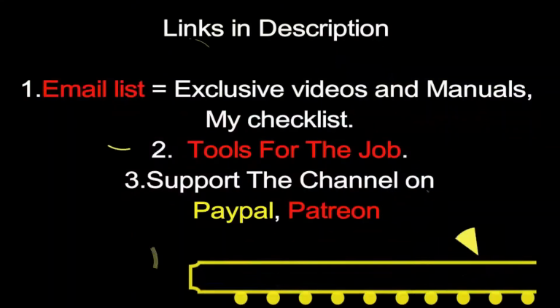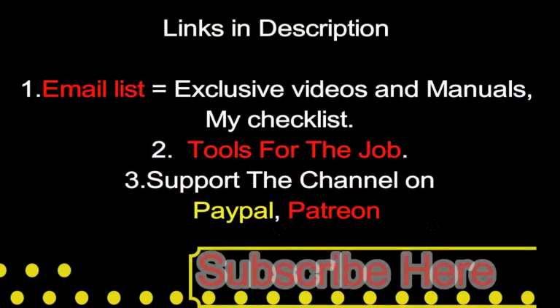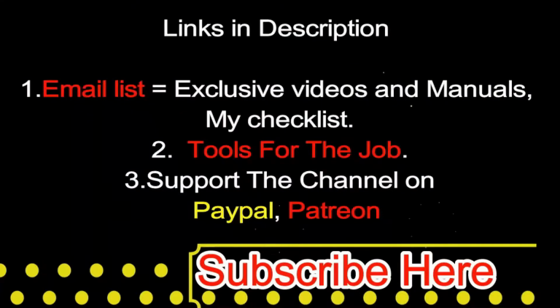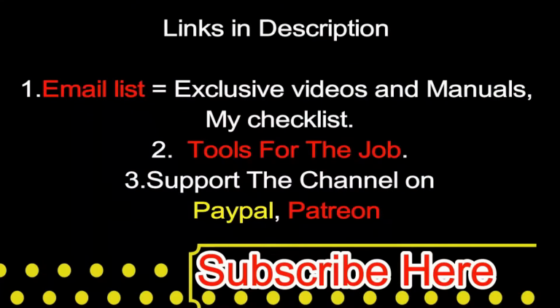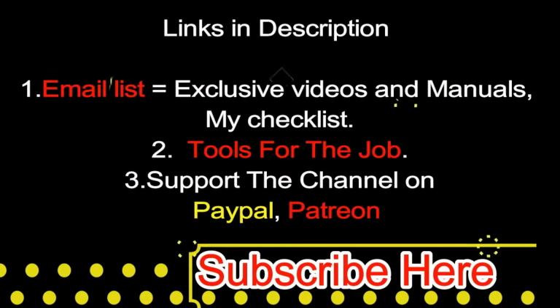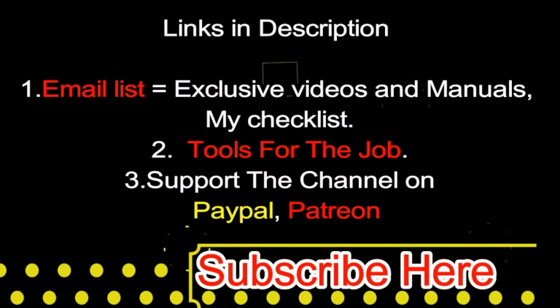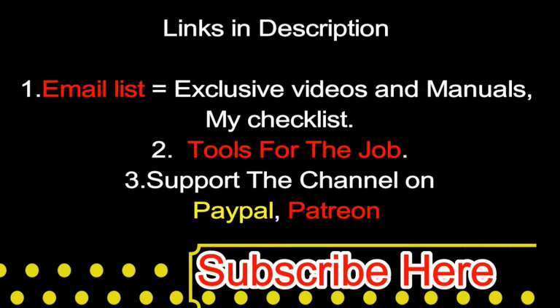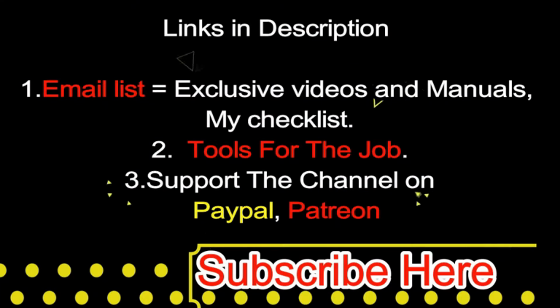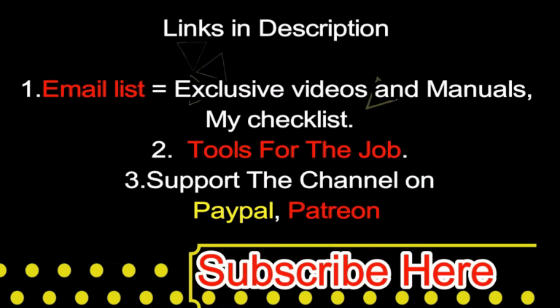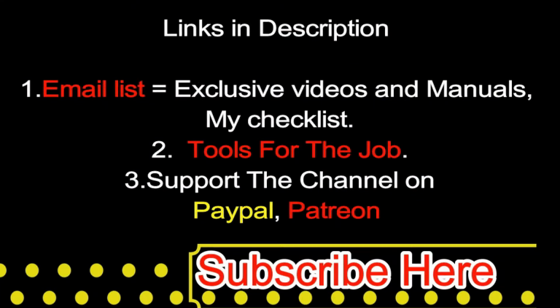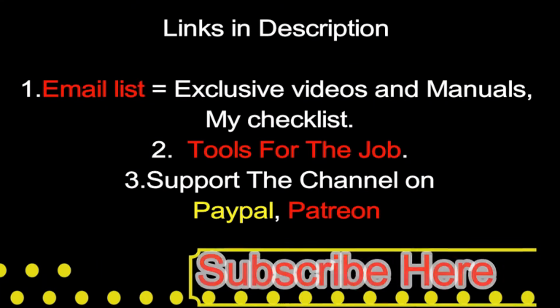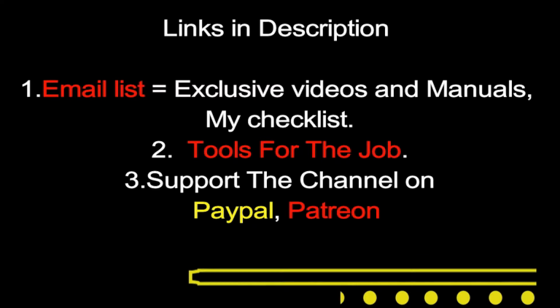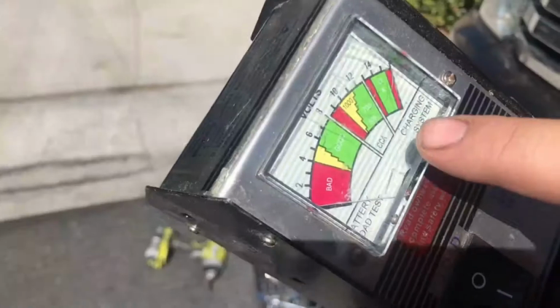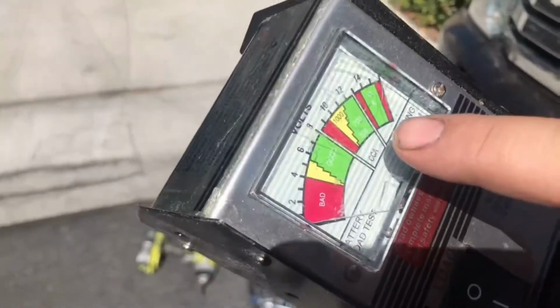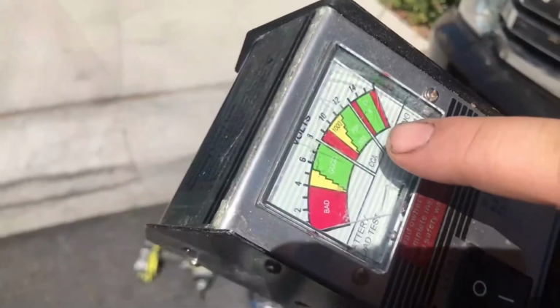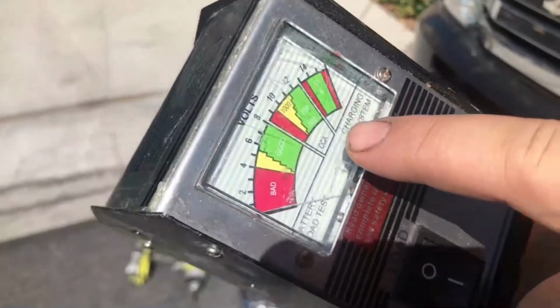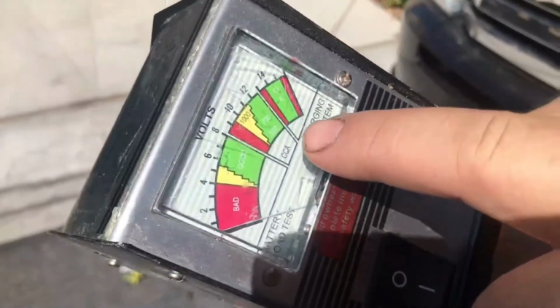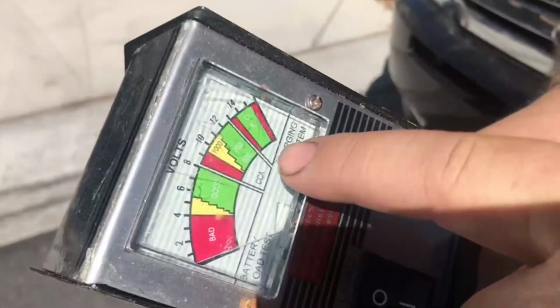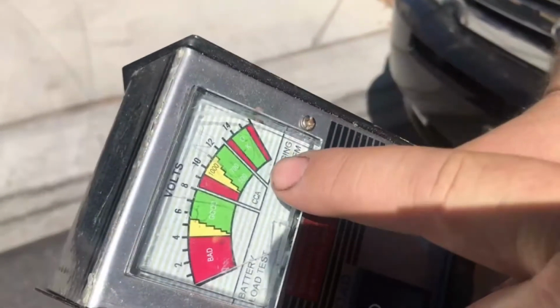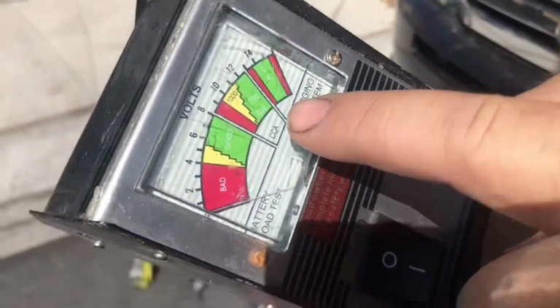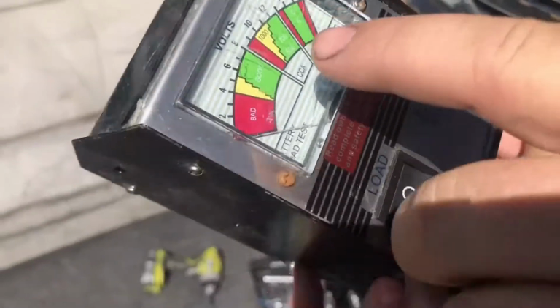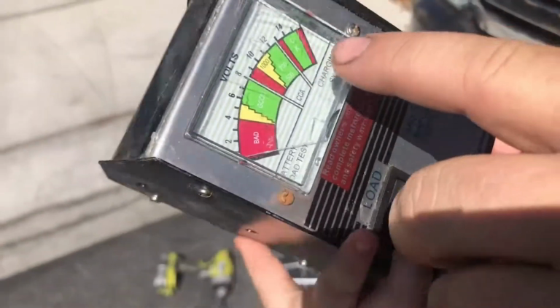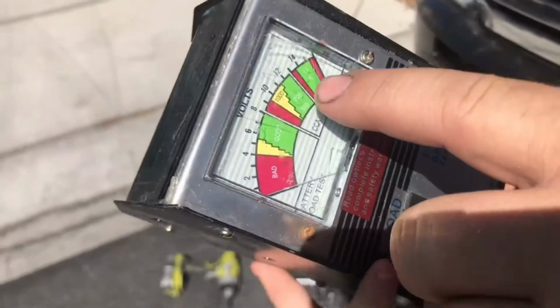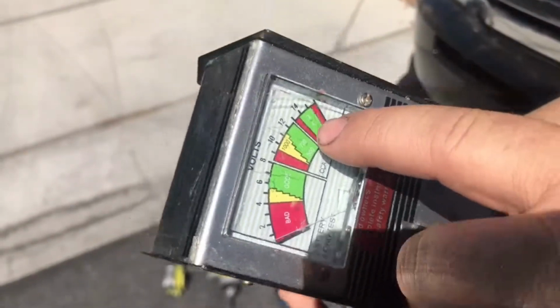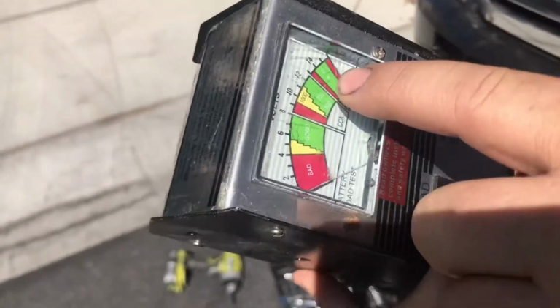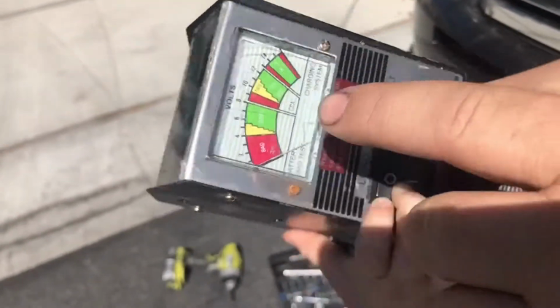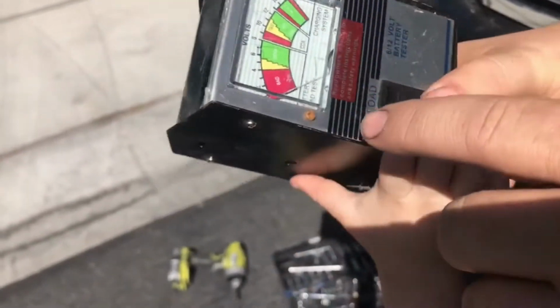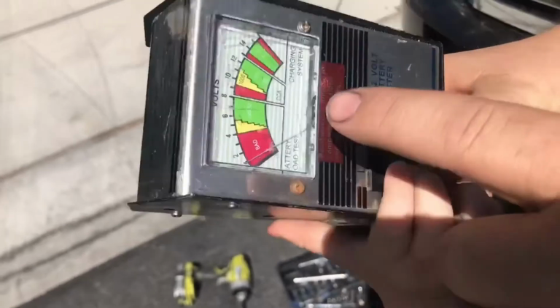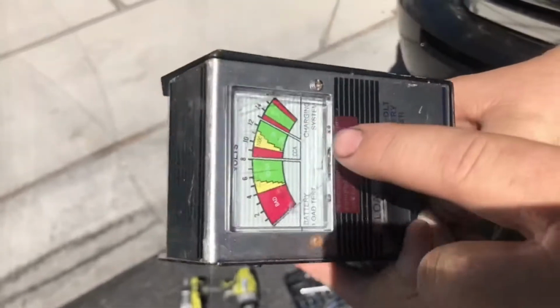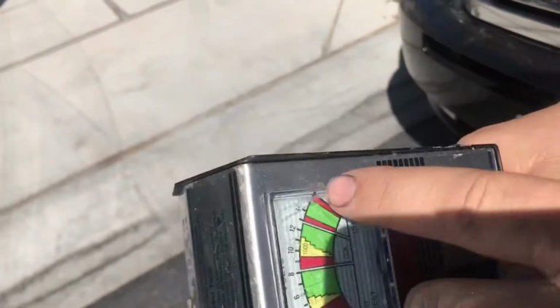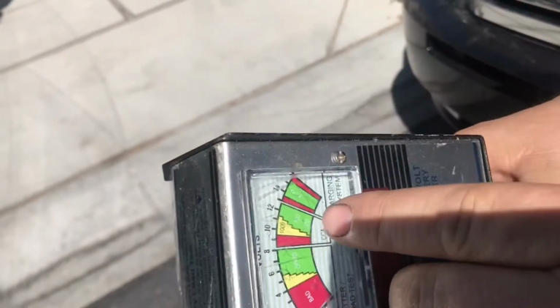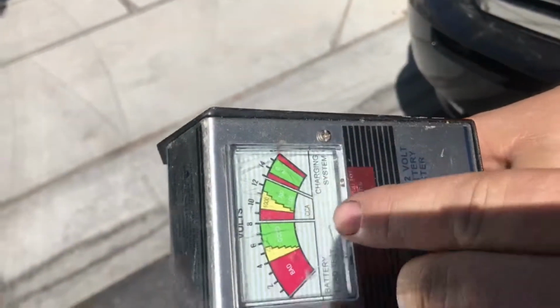Welcome back guys, please check the links below and please subscribe. Welcome back to Big Rig Fix, and today we're going to teach you how to load test batteries.